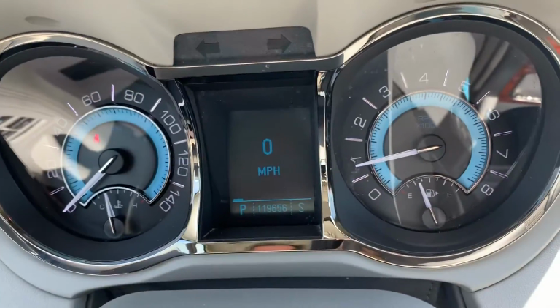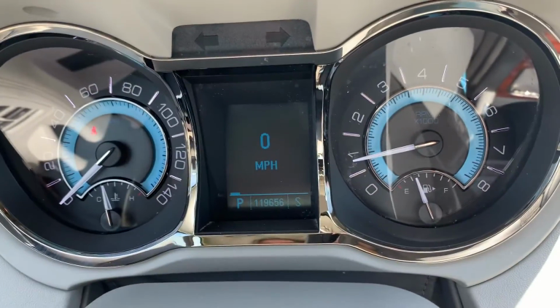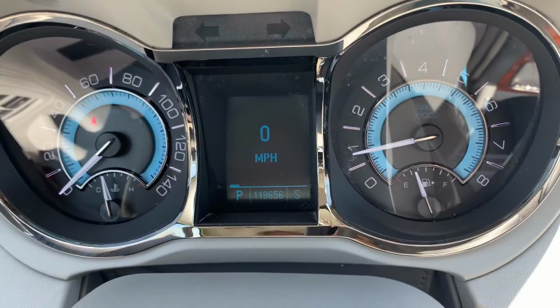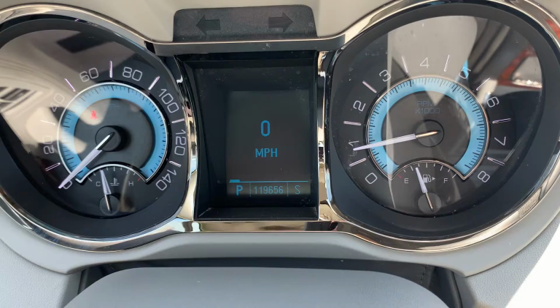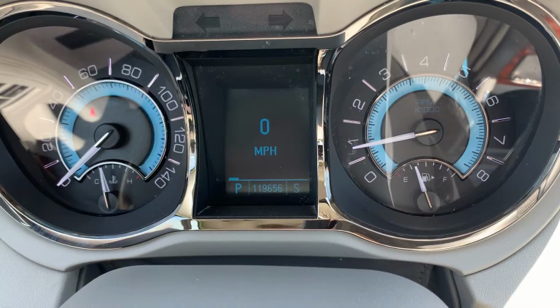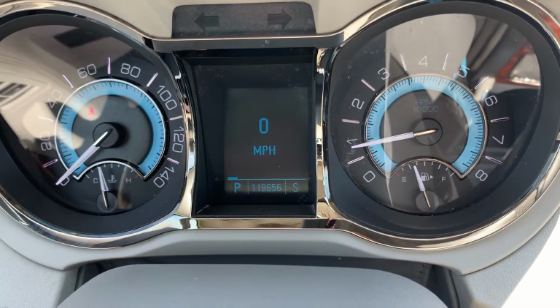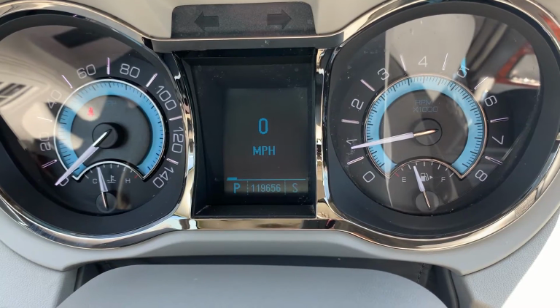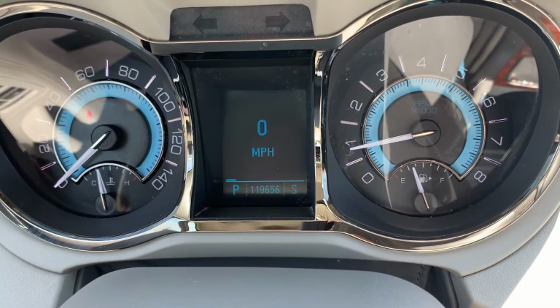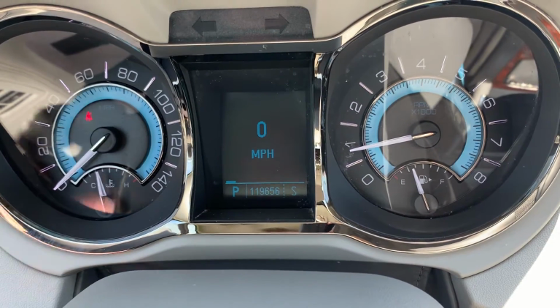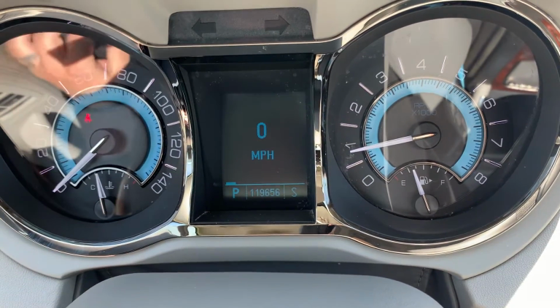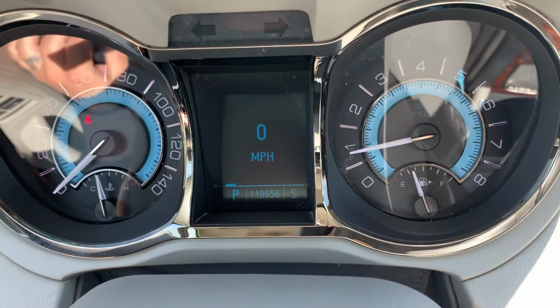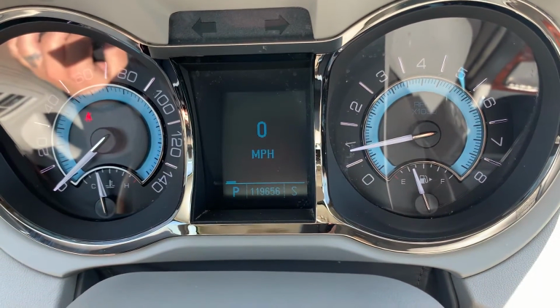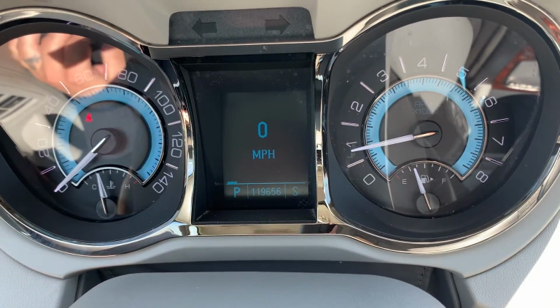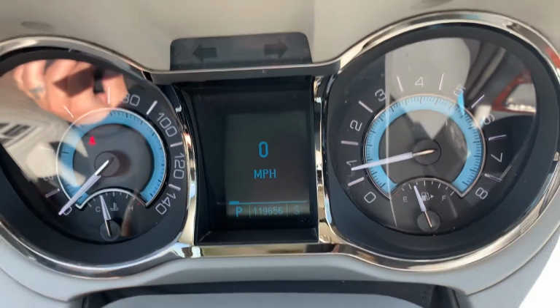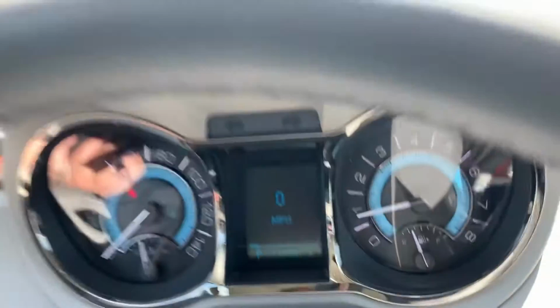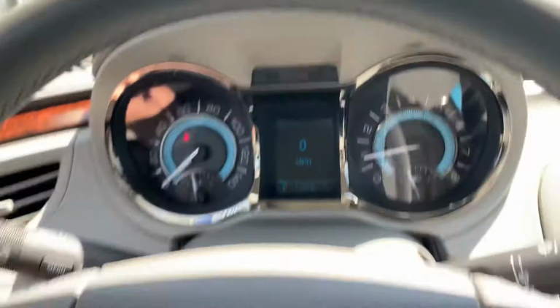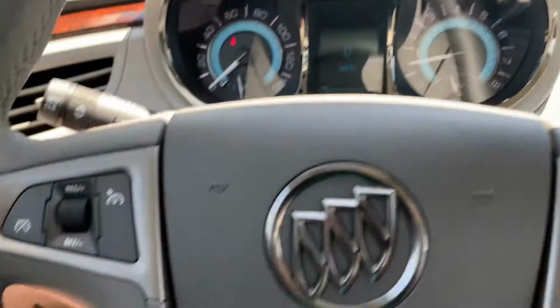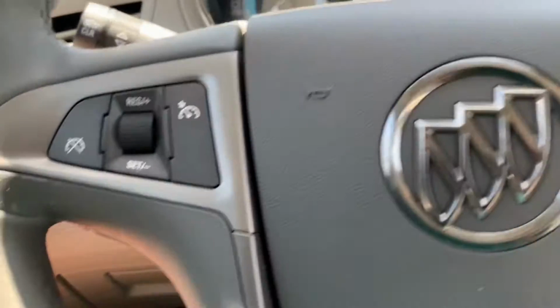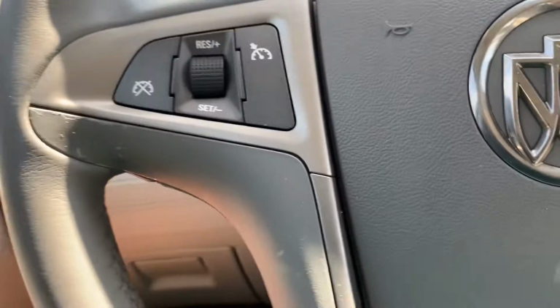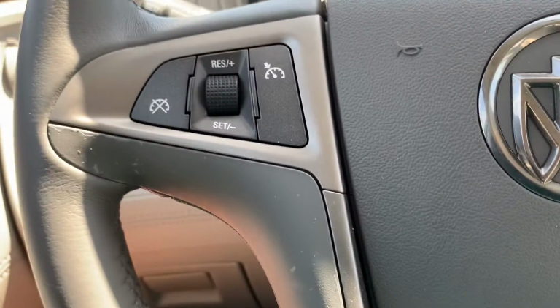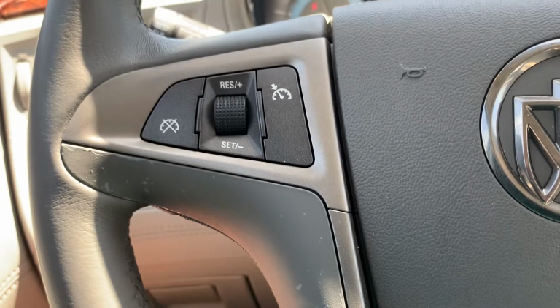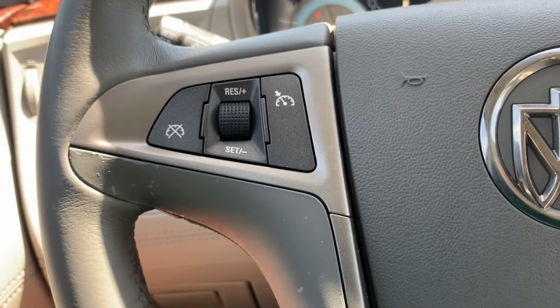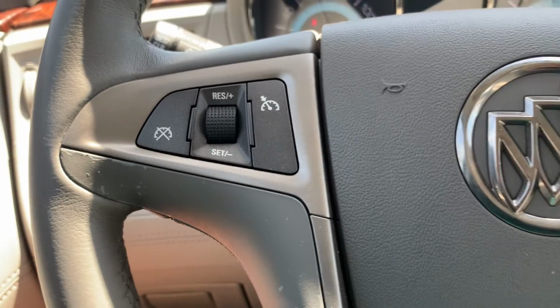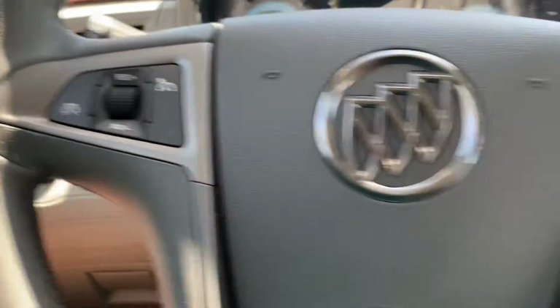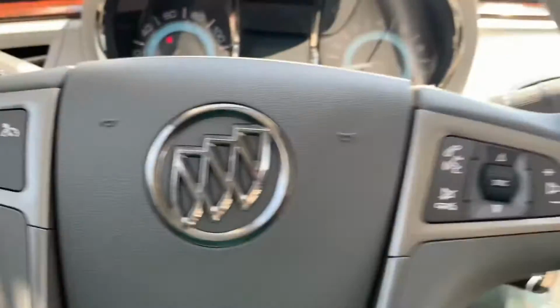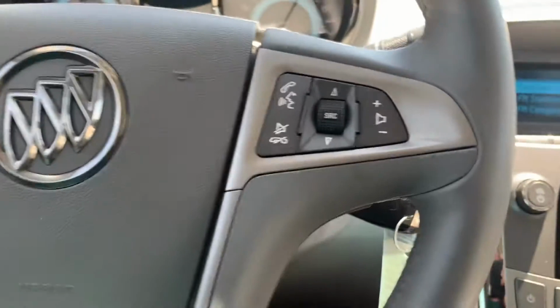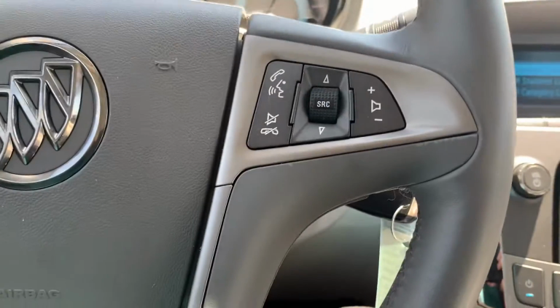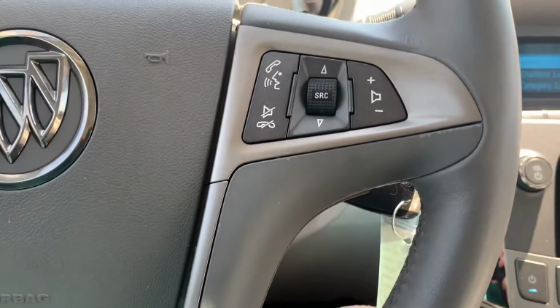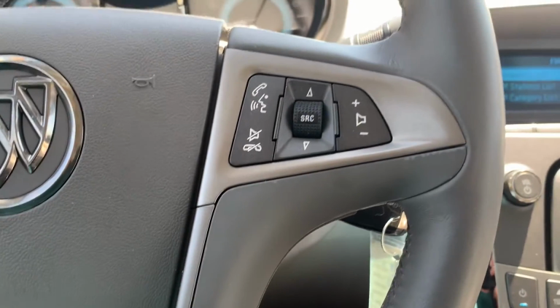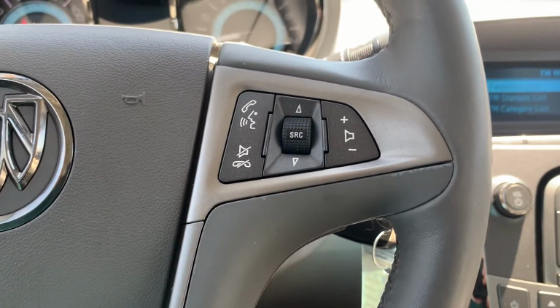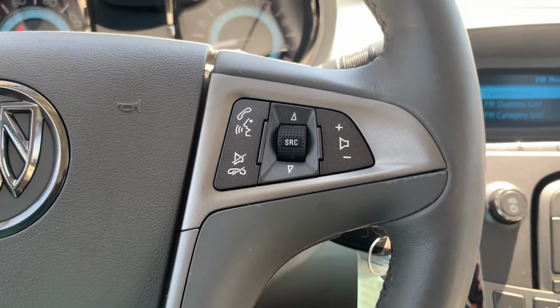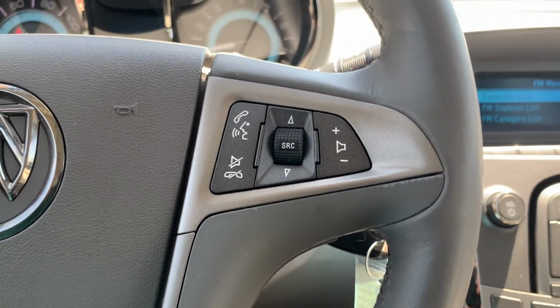Got a little over 119,600 miles on it. Cruise control. Audio controls.